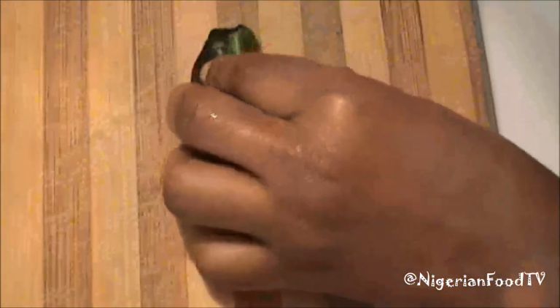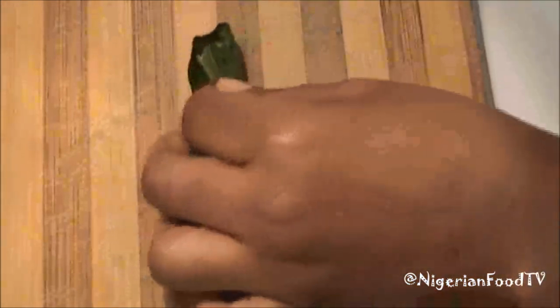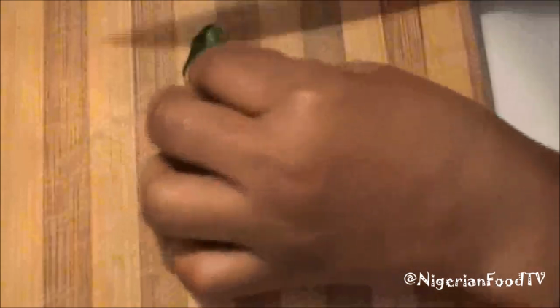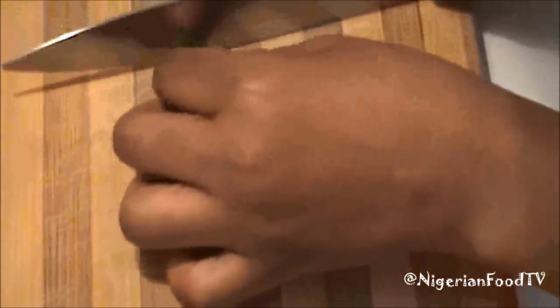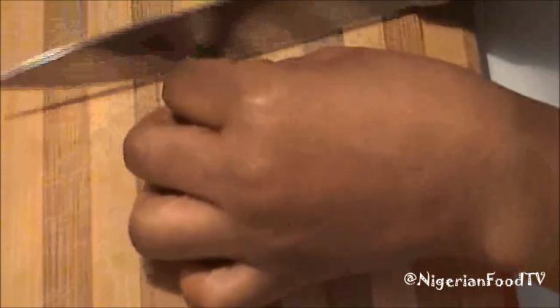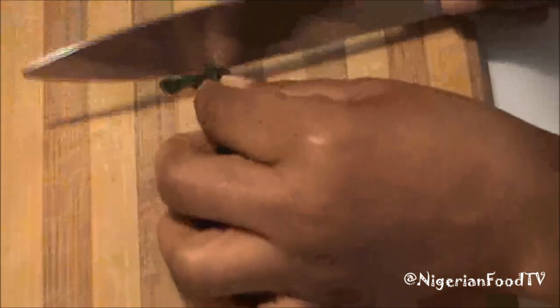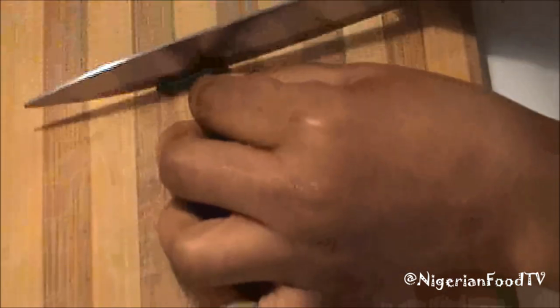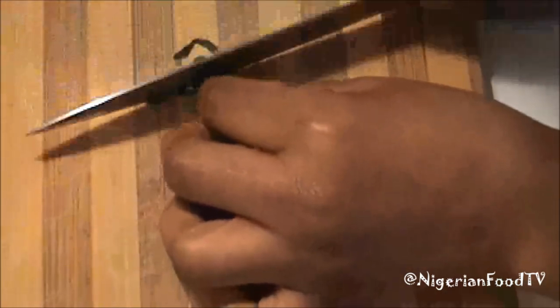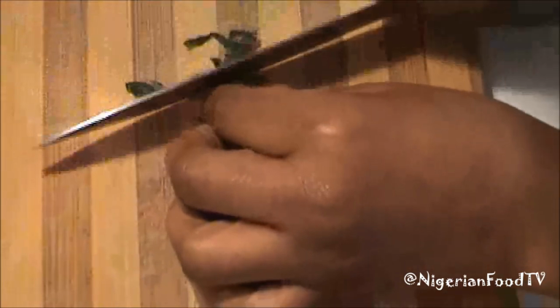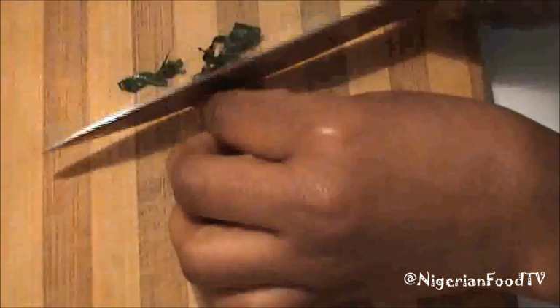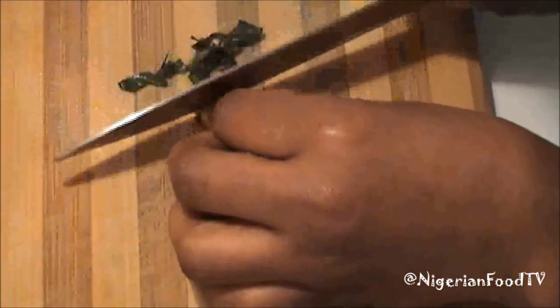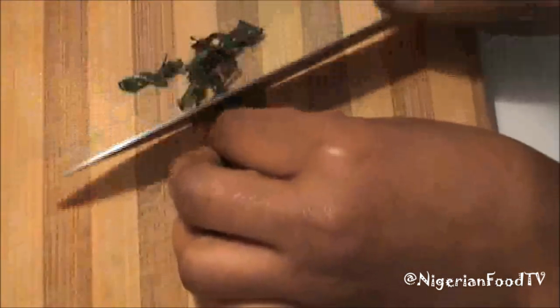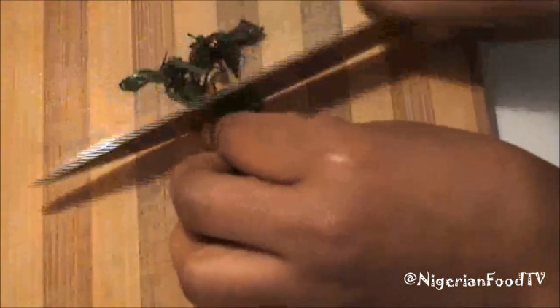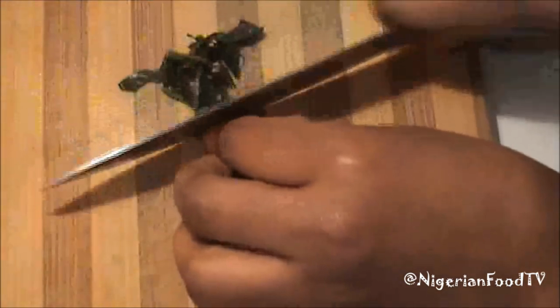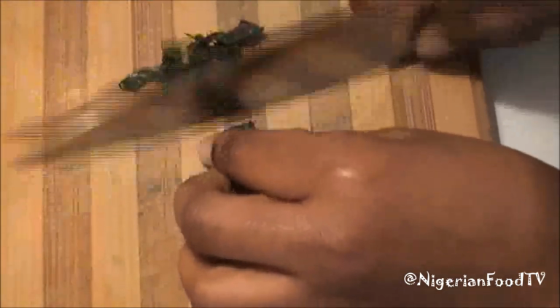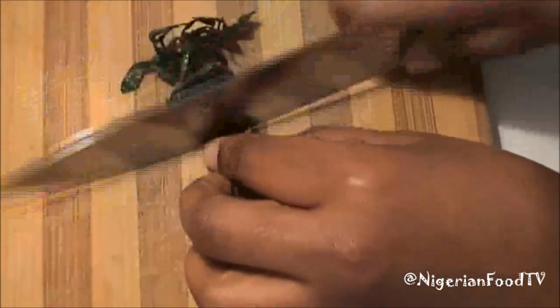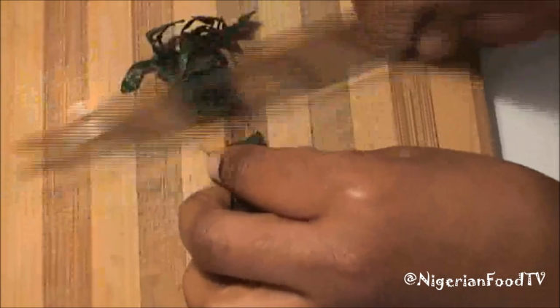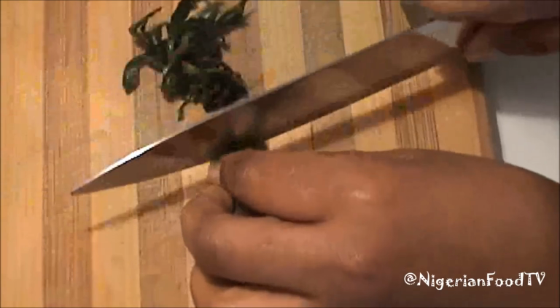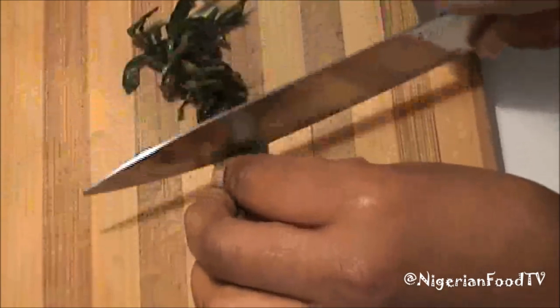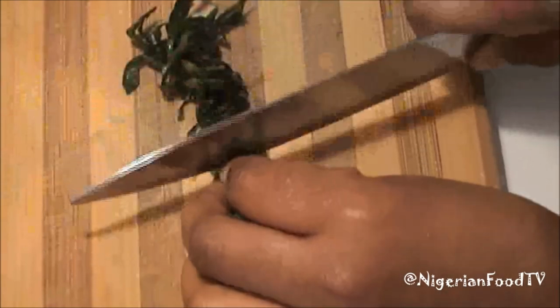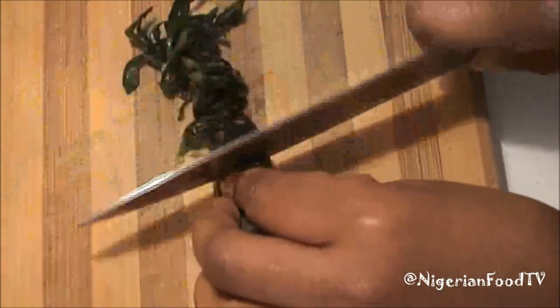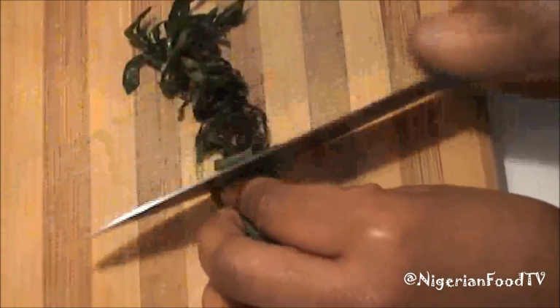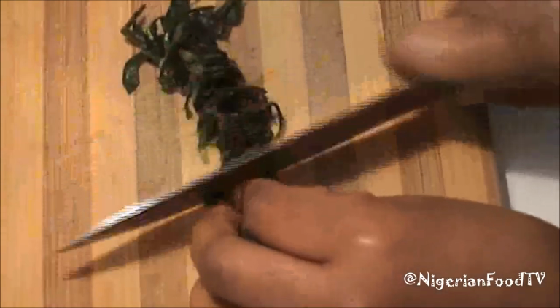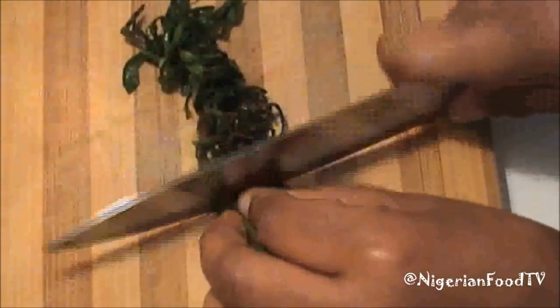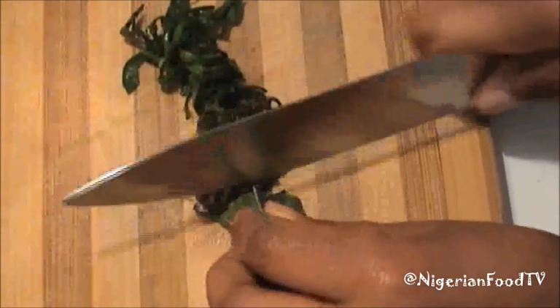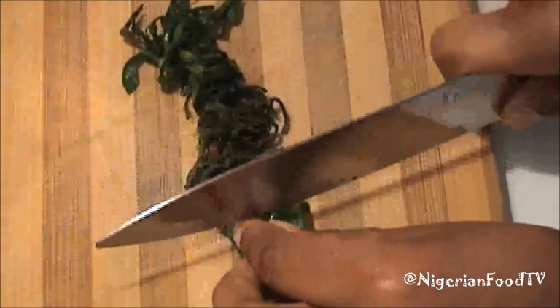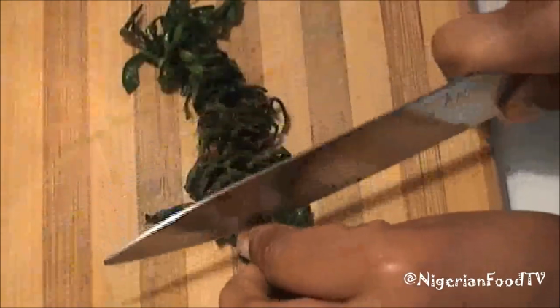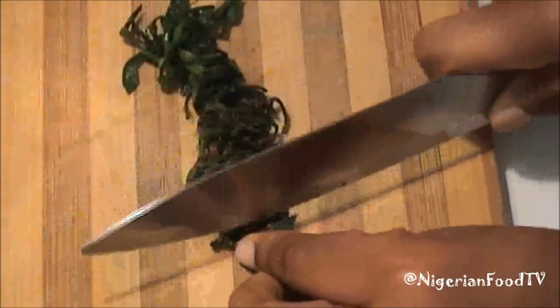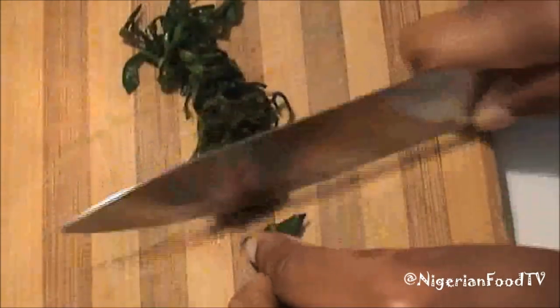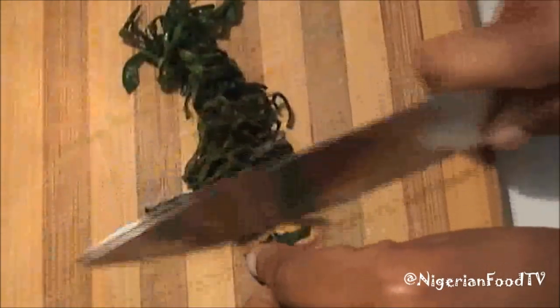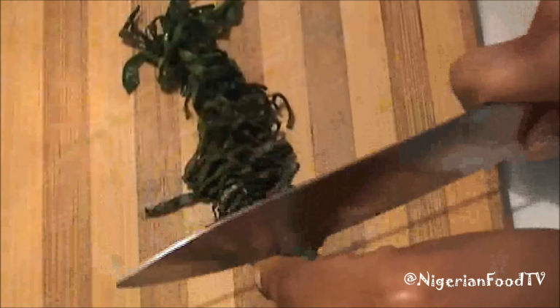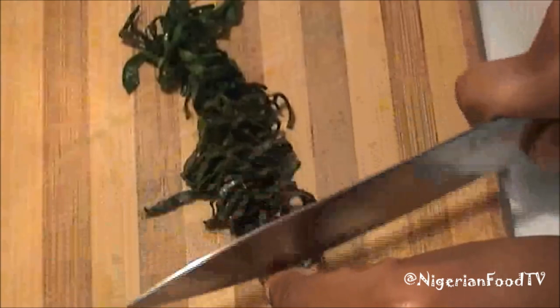Slice your vegetables. You can use otazi leaves or any close alternative. Remember that the leaves are simply for garnishing, so you just need a little.